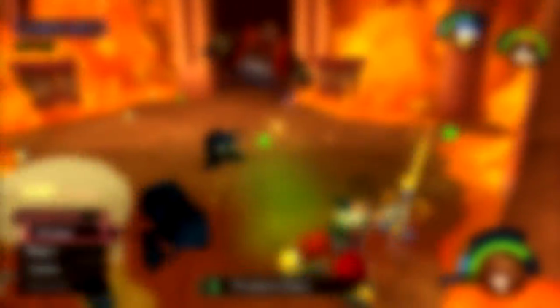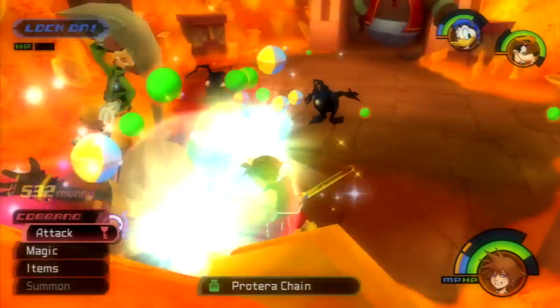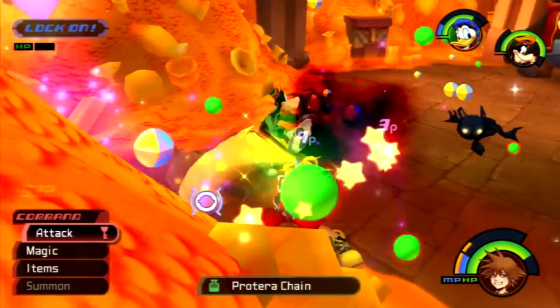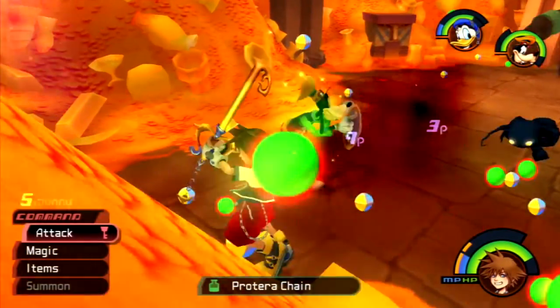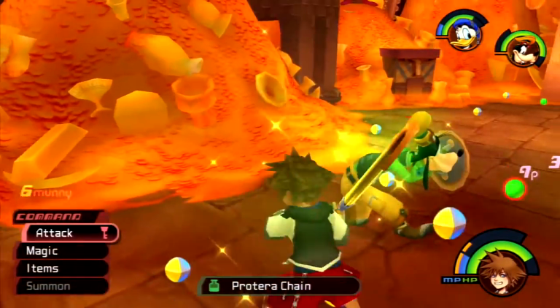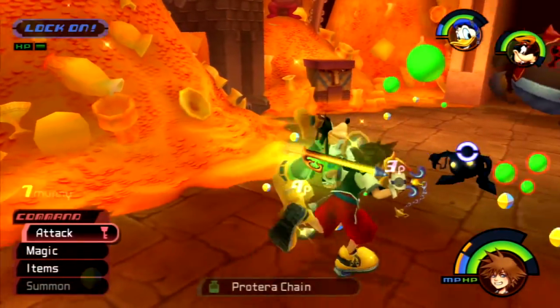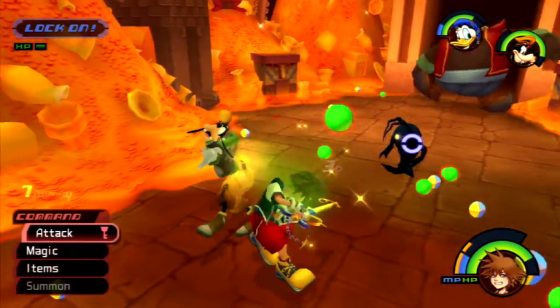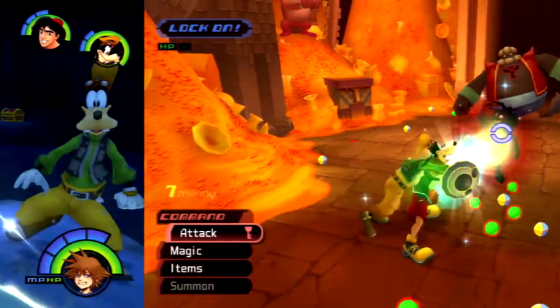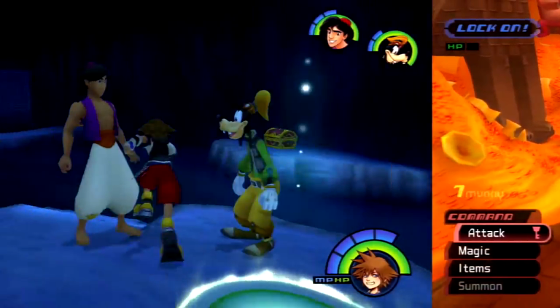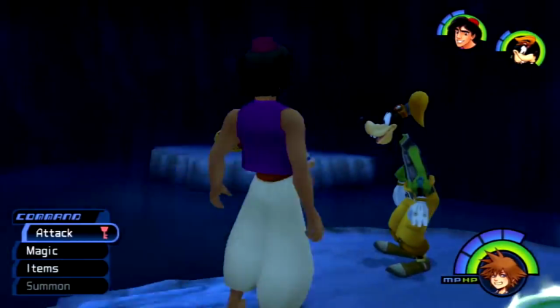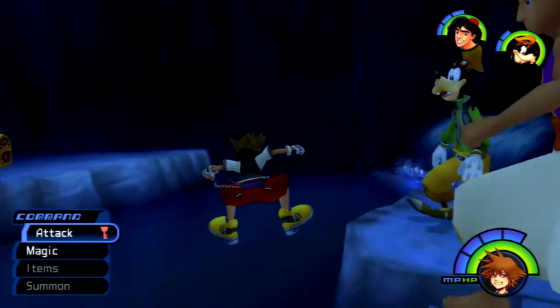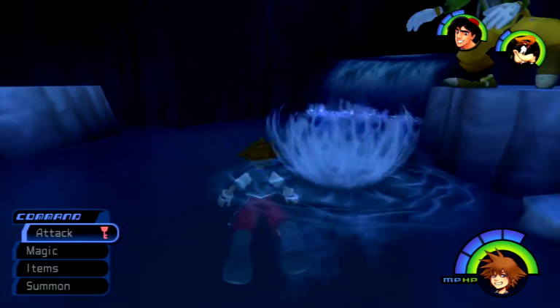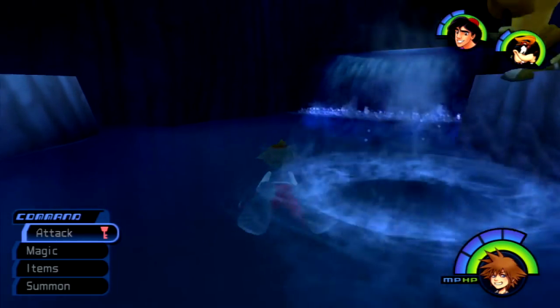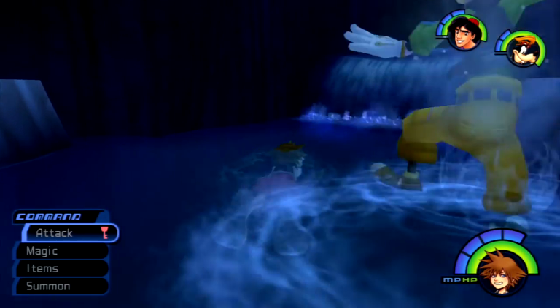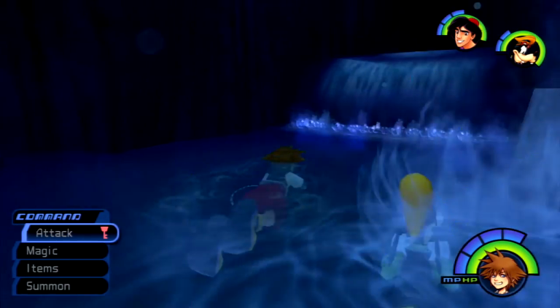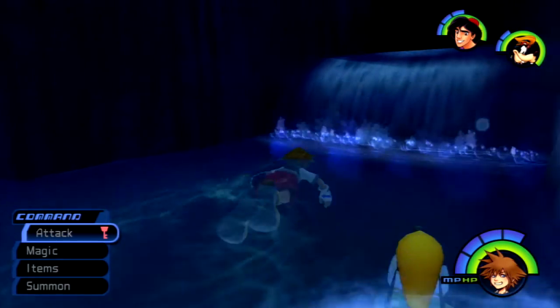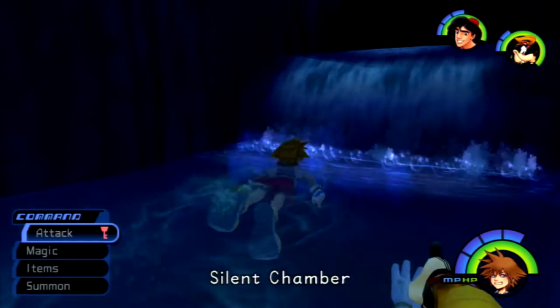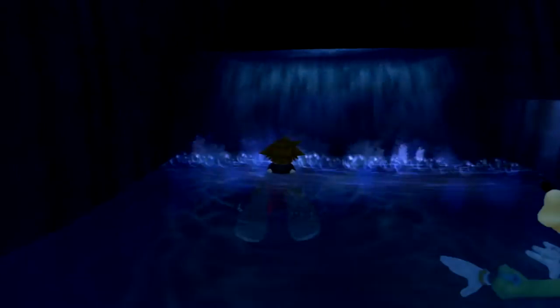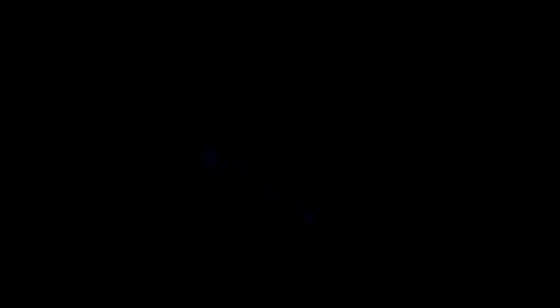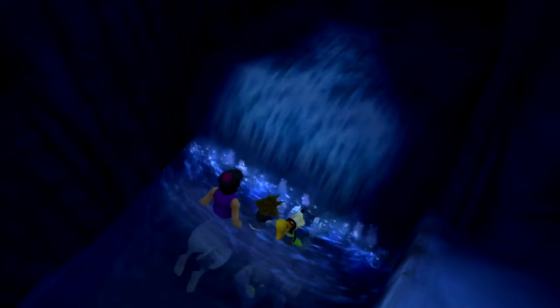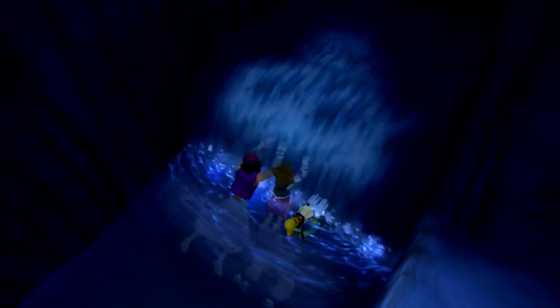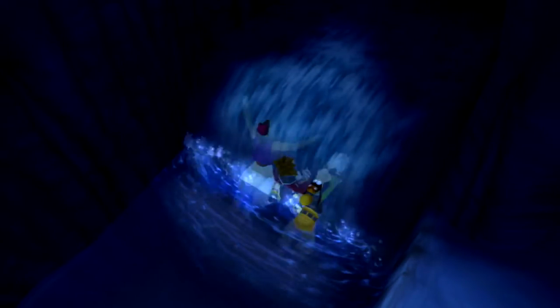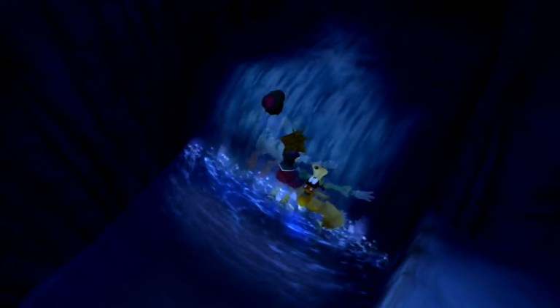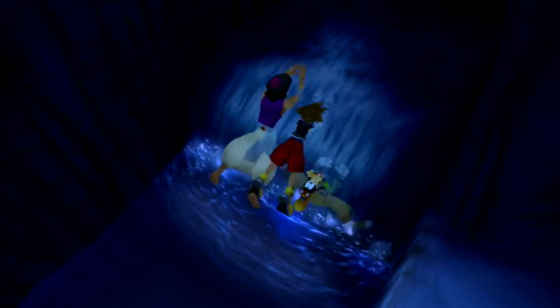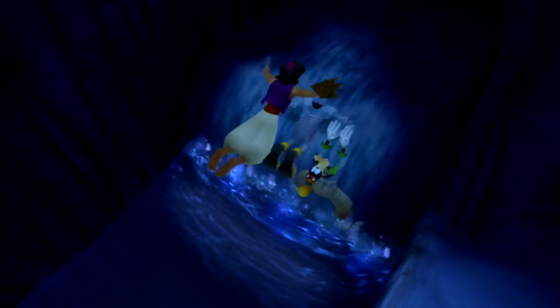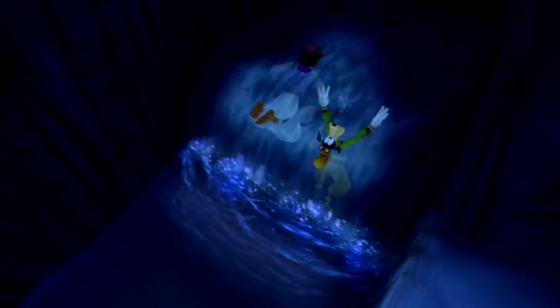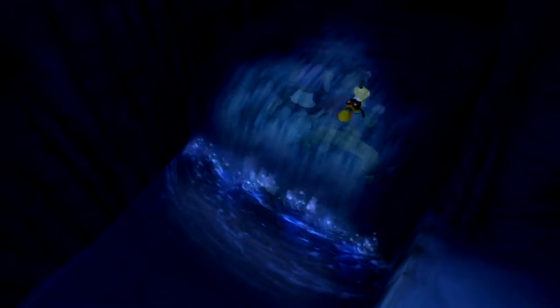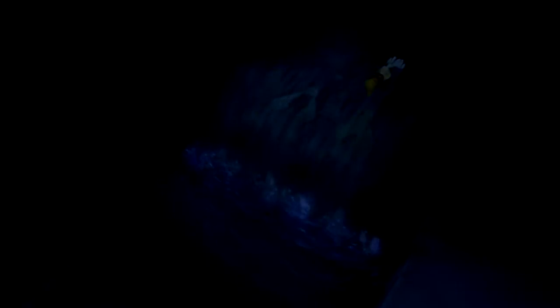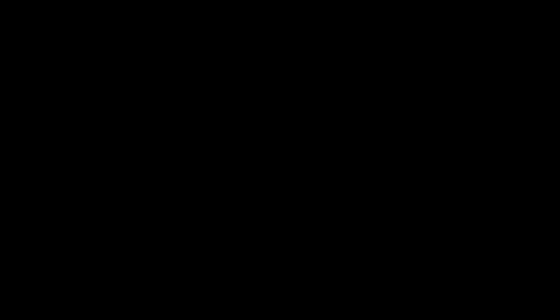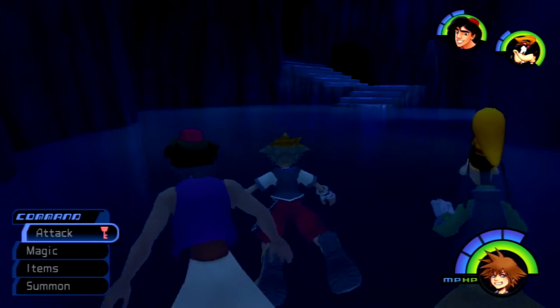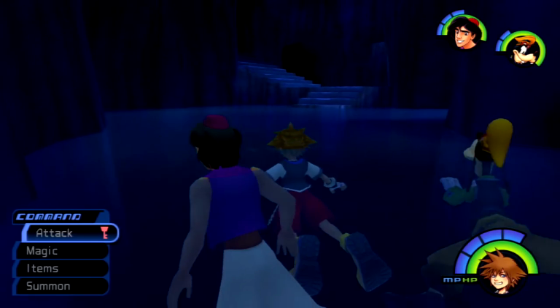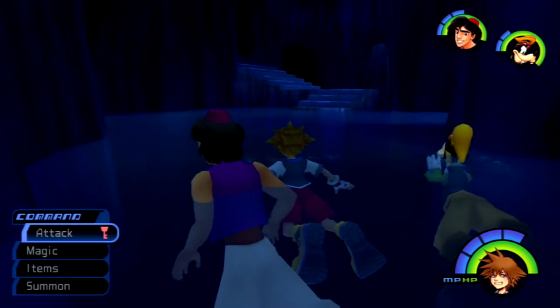We'll start with the first torn page in Agrabah. We're going to make our way to the lower chamber, specifically the Relic. However, if you find yourself in the Dark Chamber by the save point, swim up to the nearby waterfall to reach the Silent Chamber.